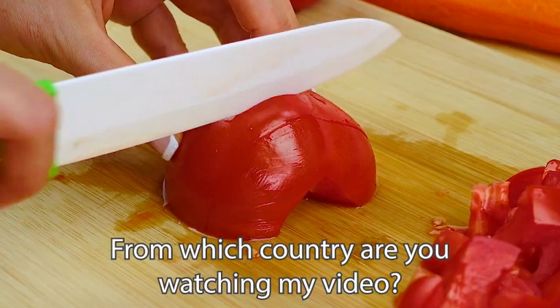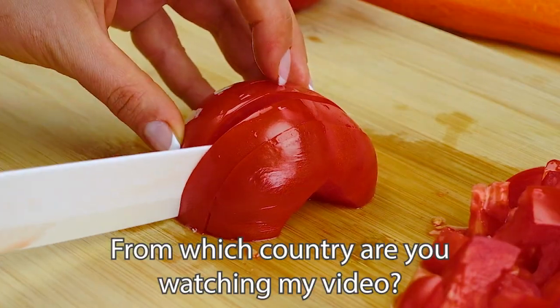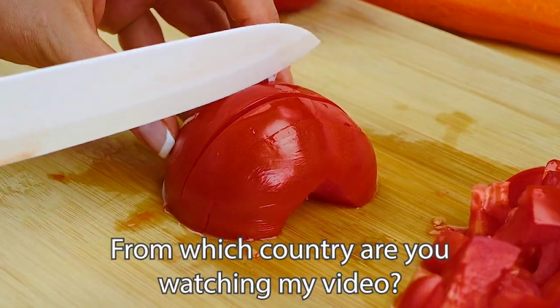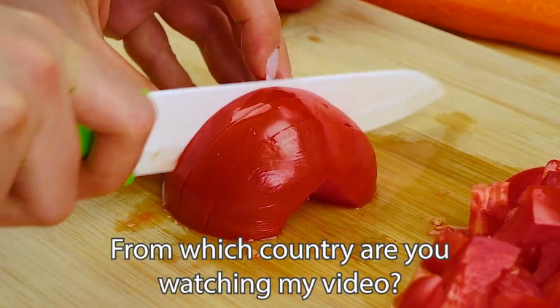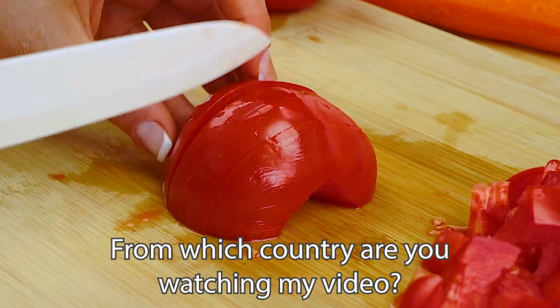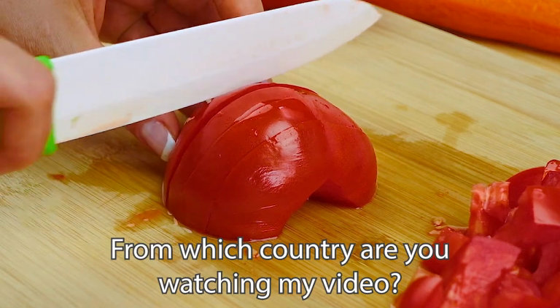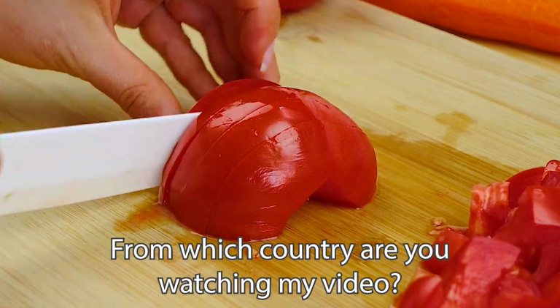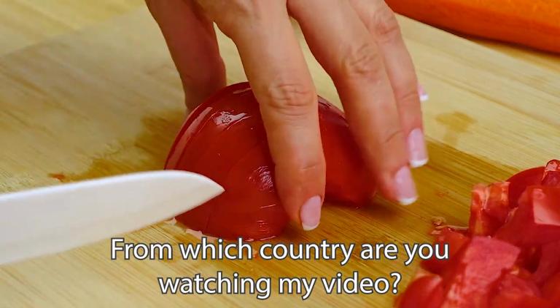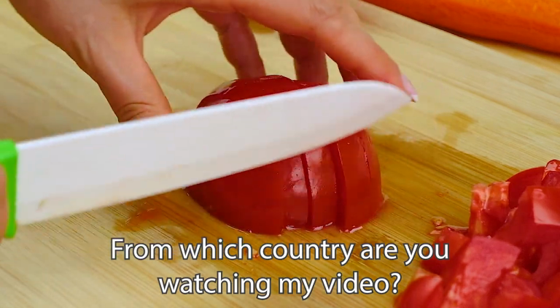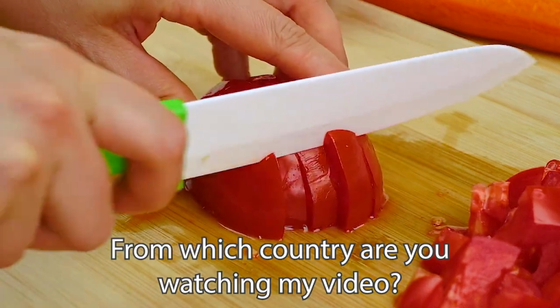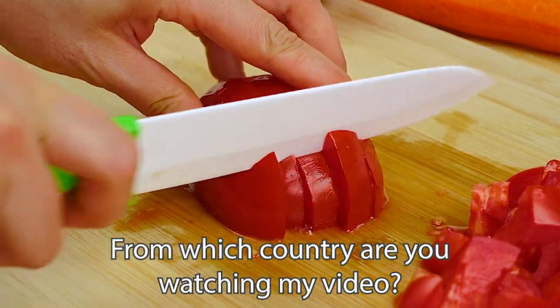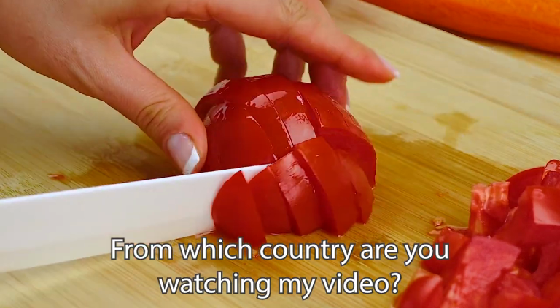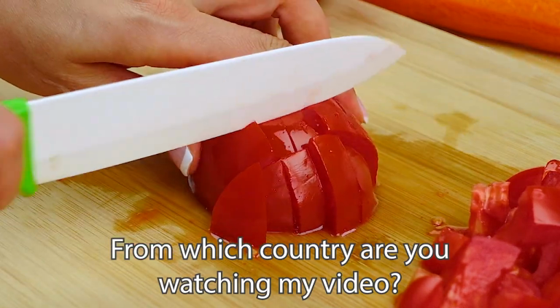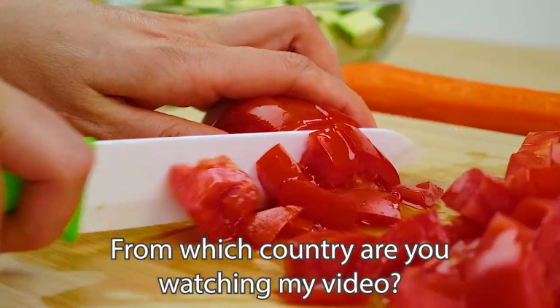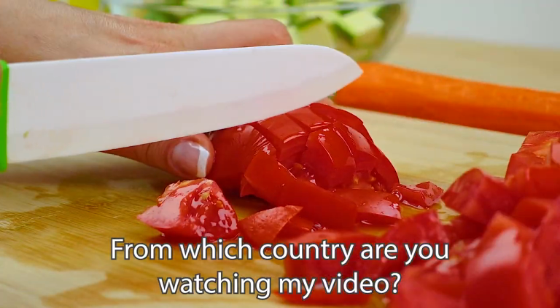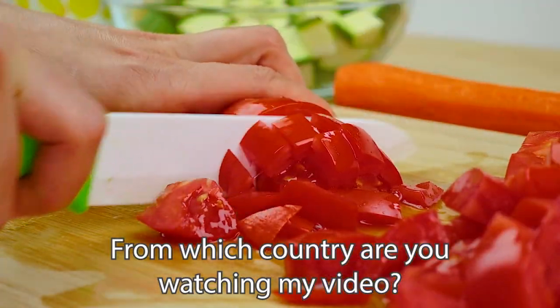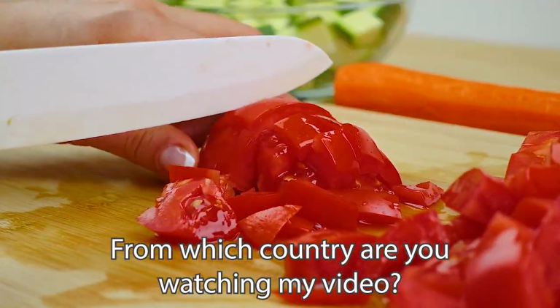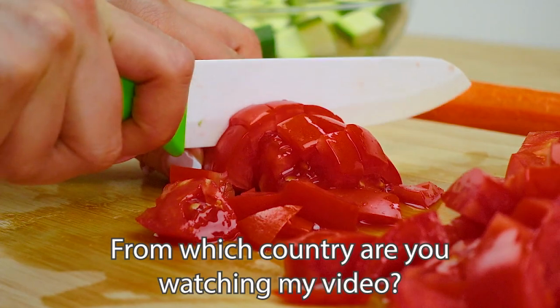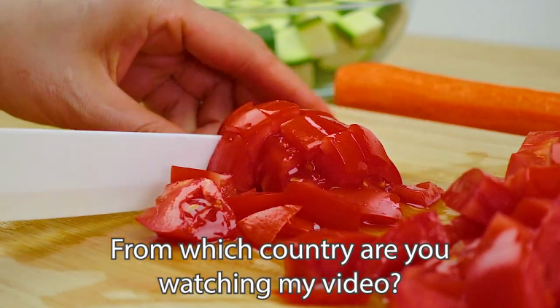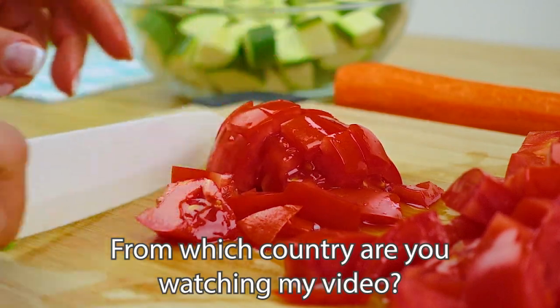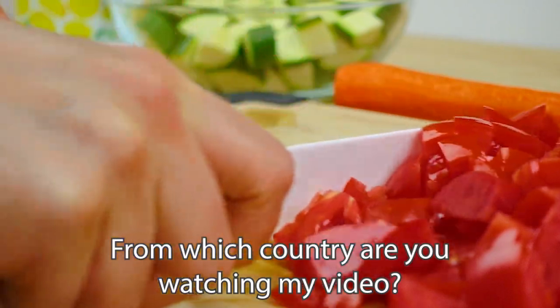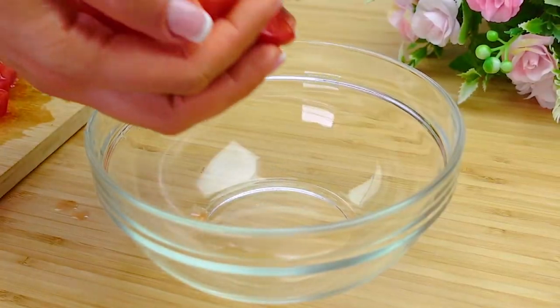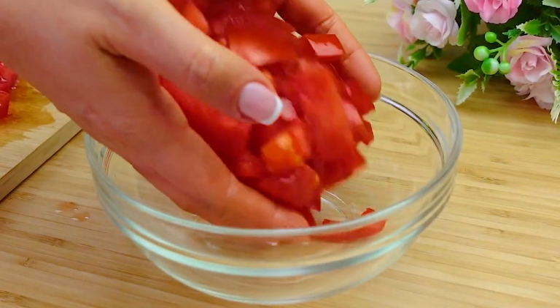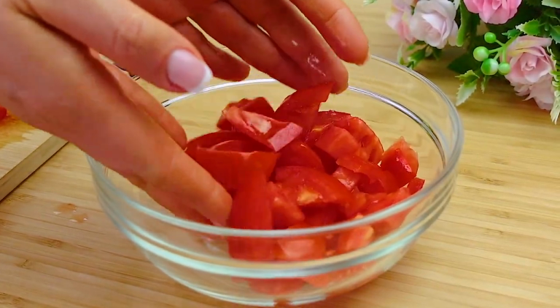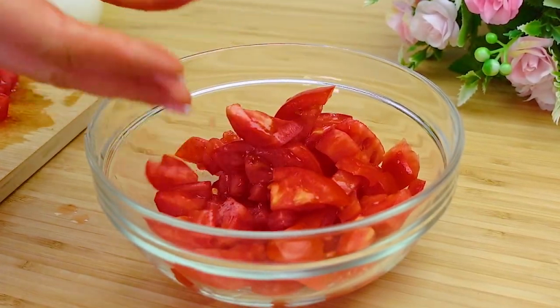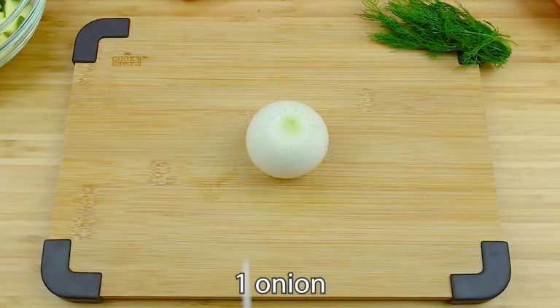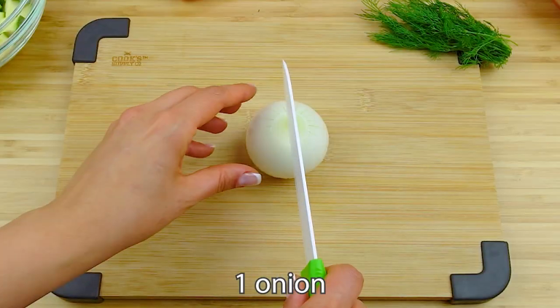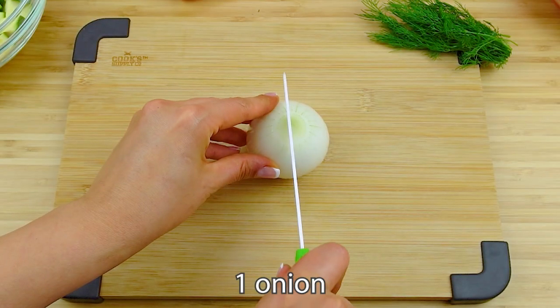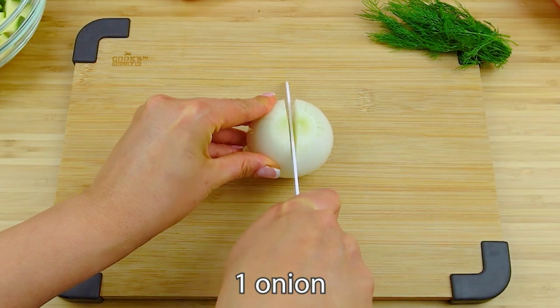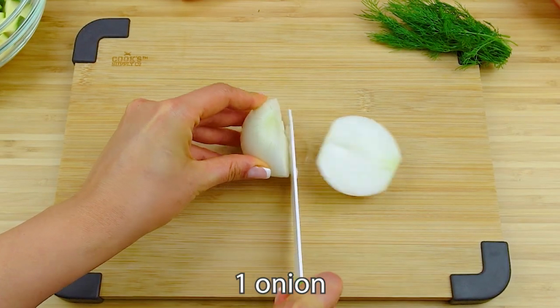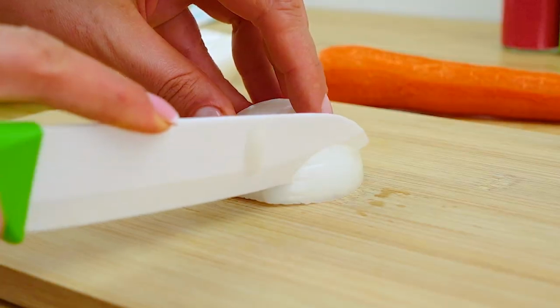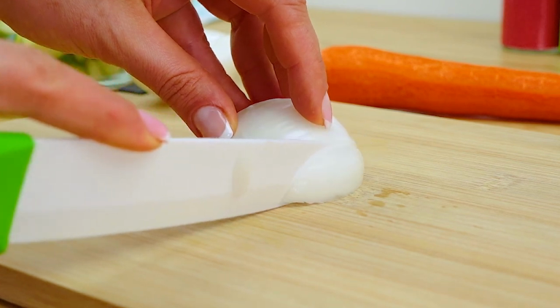Dear friends, I will be very interested if you write in the comments from which country you watch my videos. Now take 1 onion and finely chop it.